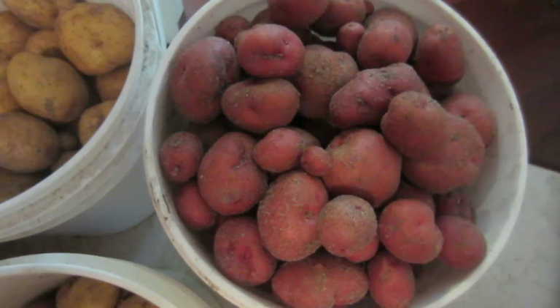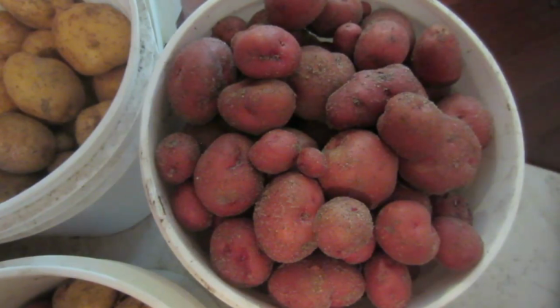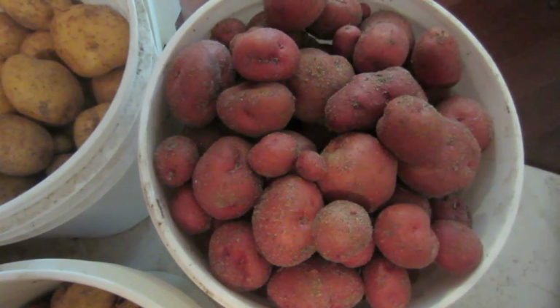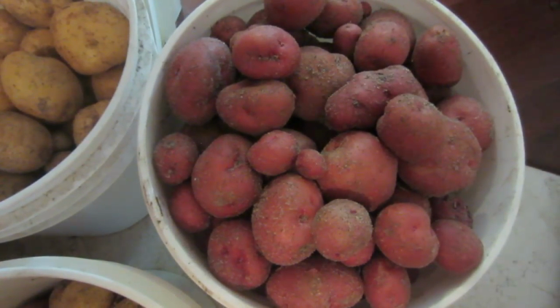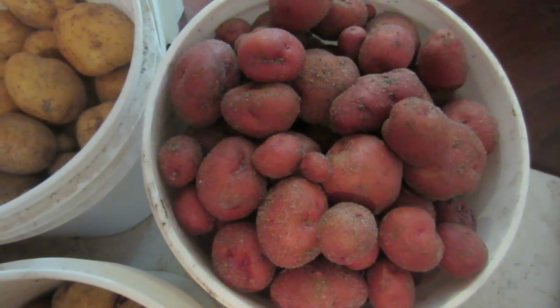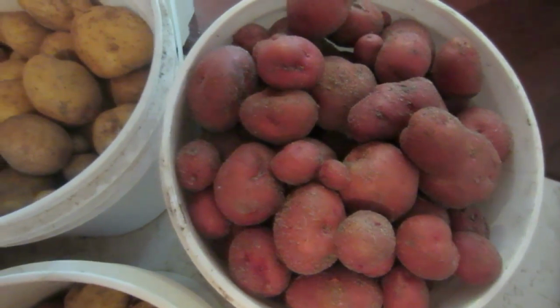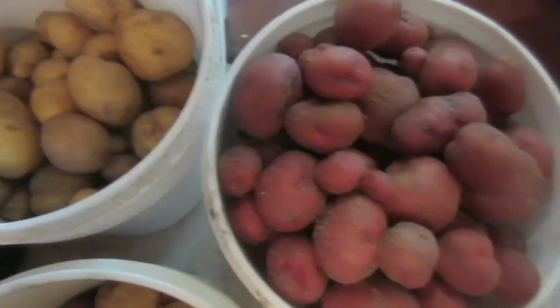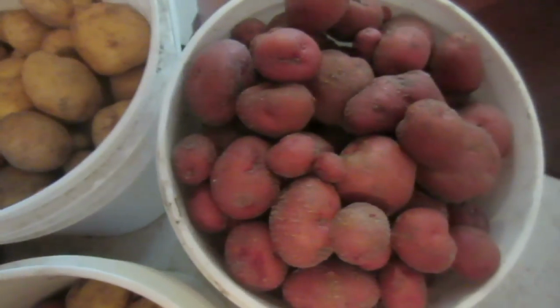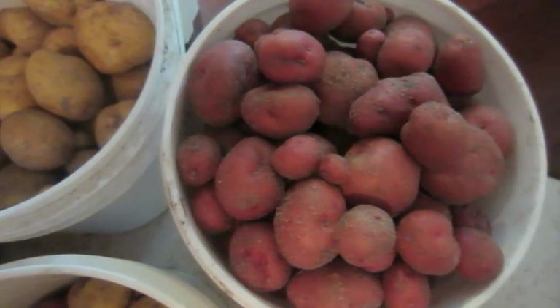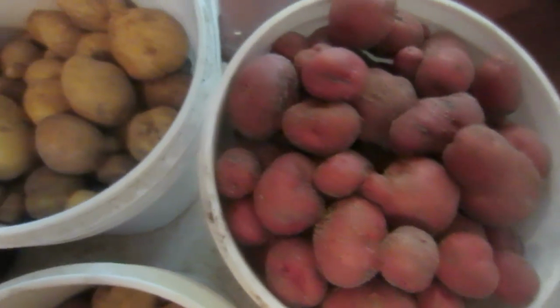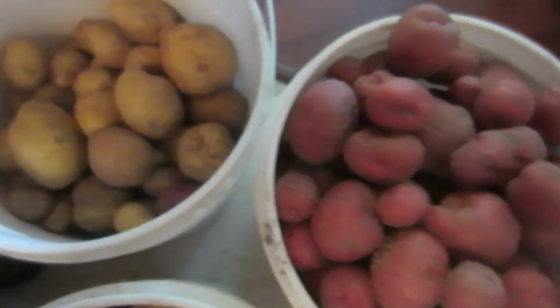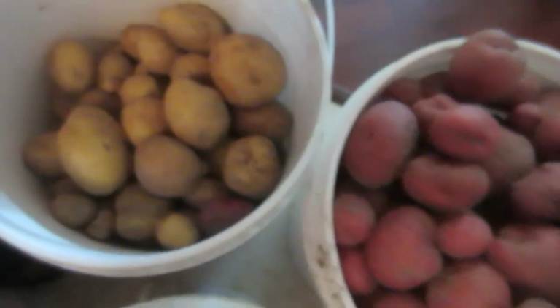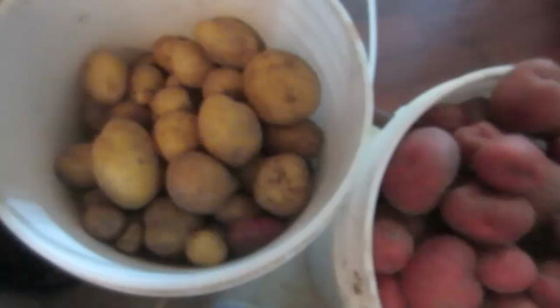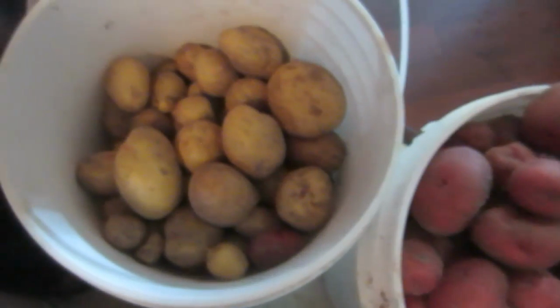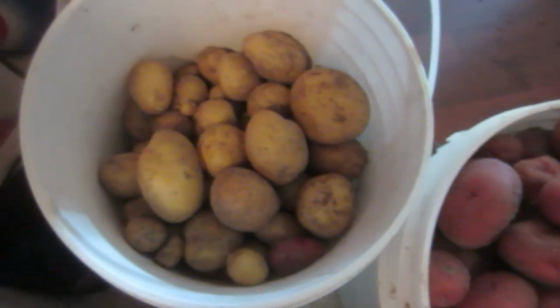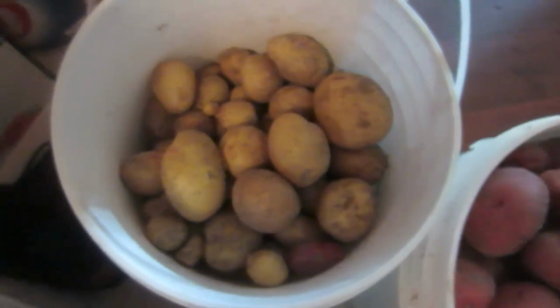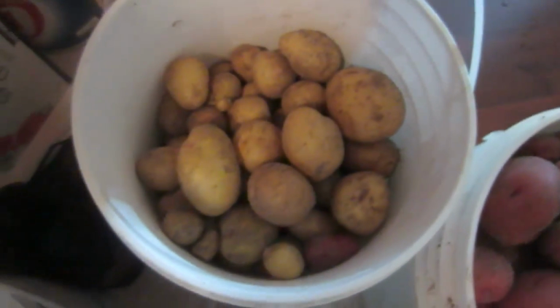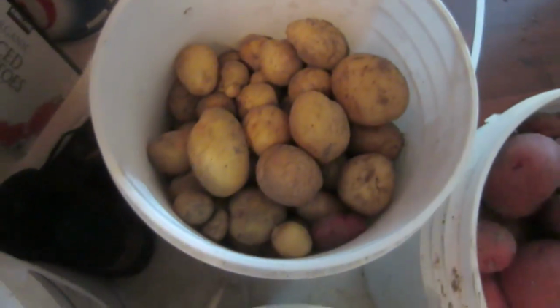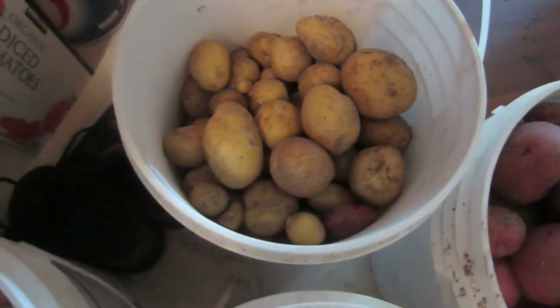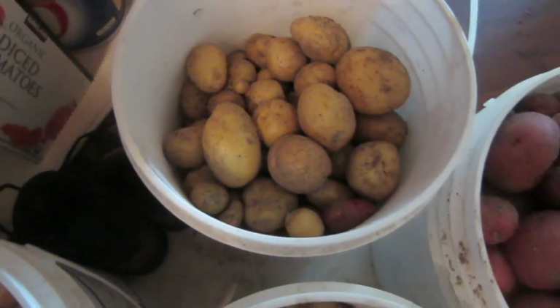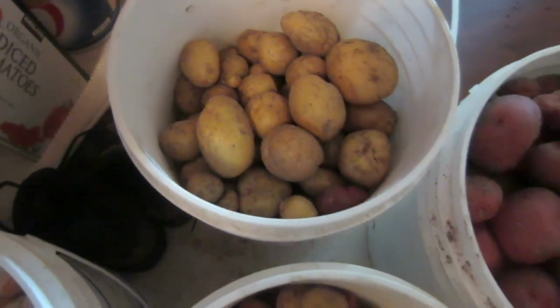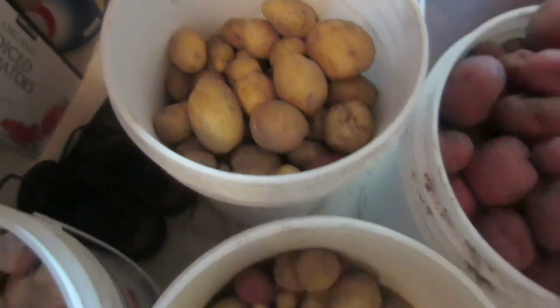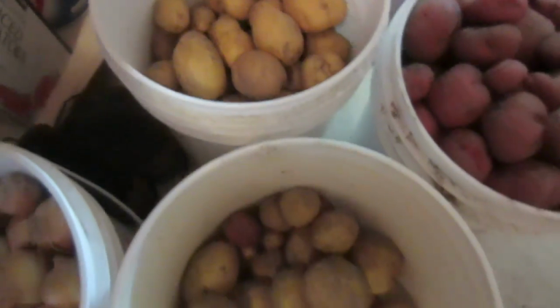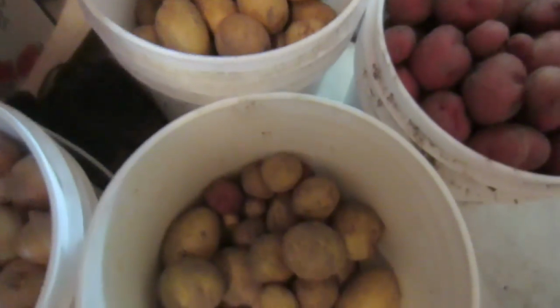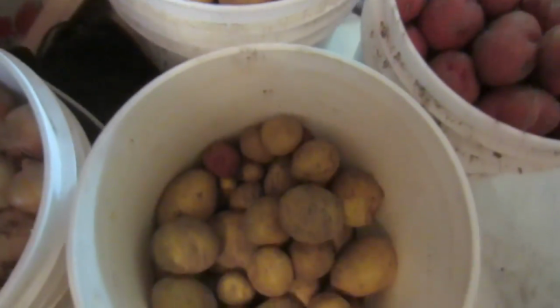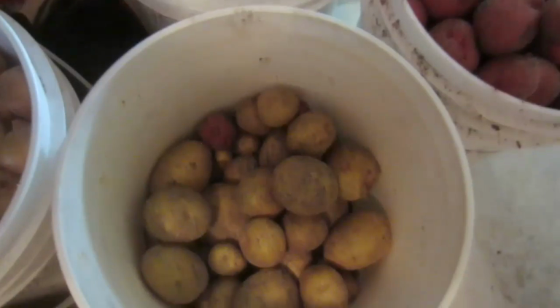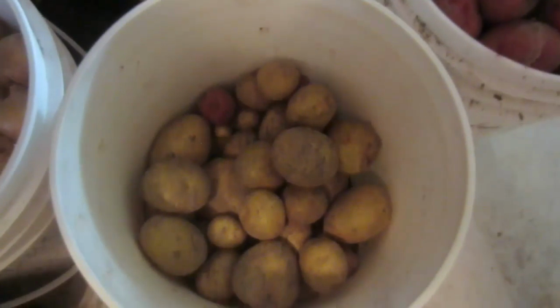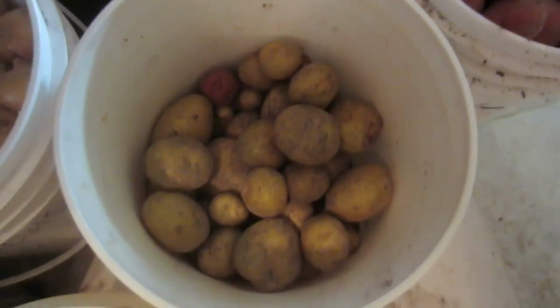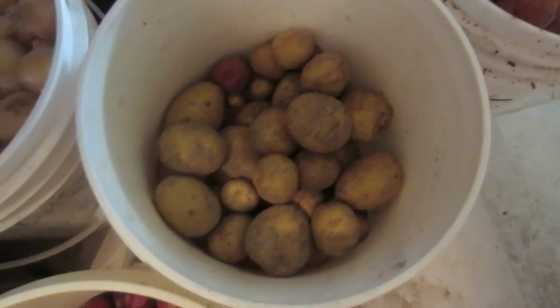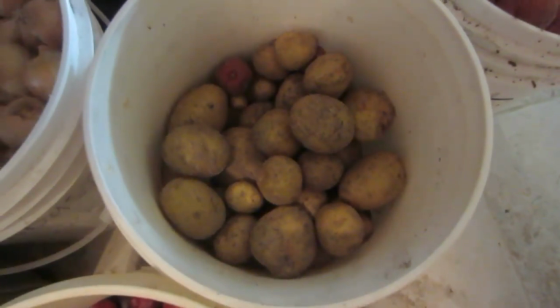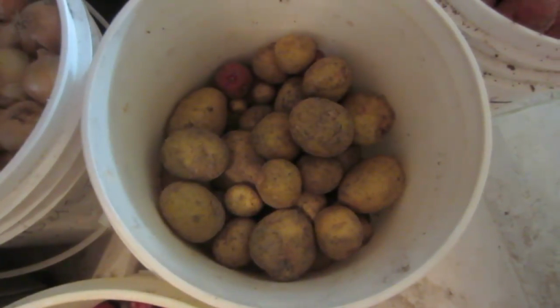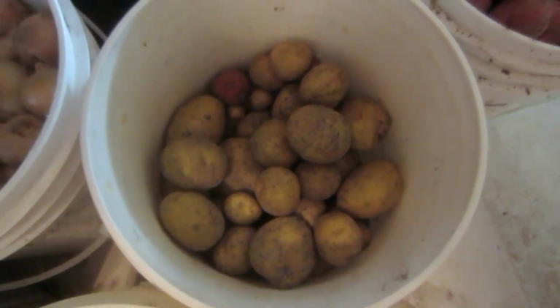I'm getting the produce ready to be picked up for the organic locally grown store here. They purchased anything that we can grow, and they absolutely love what we're growing here.